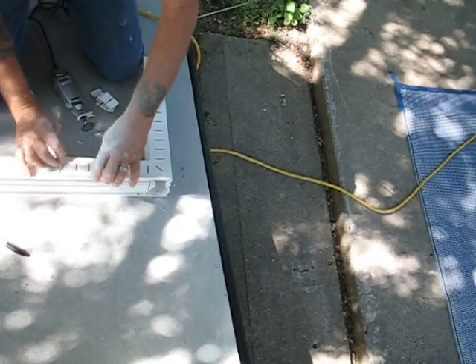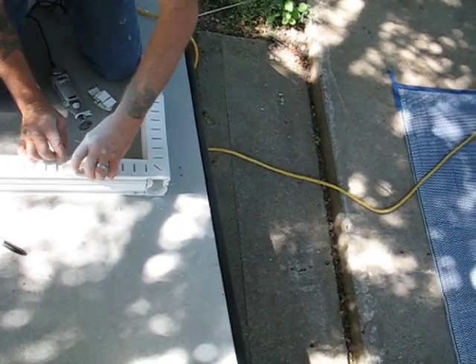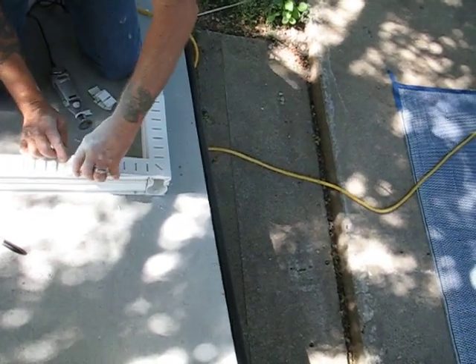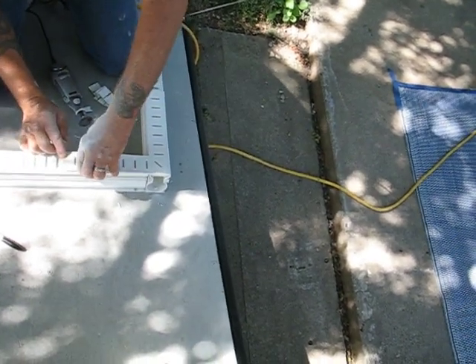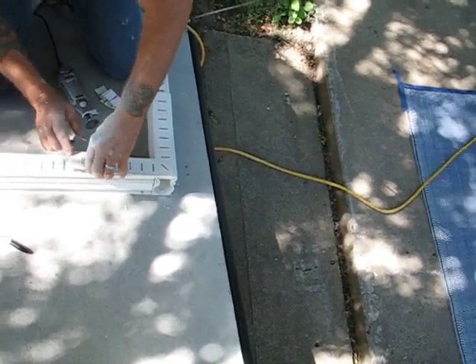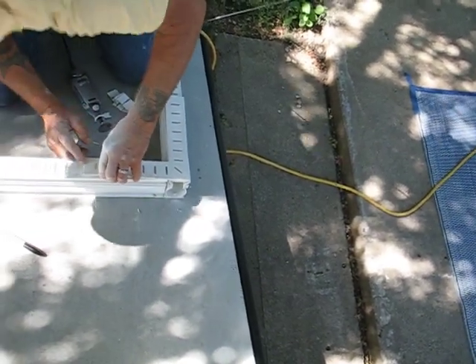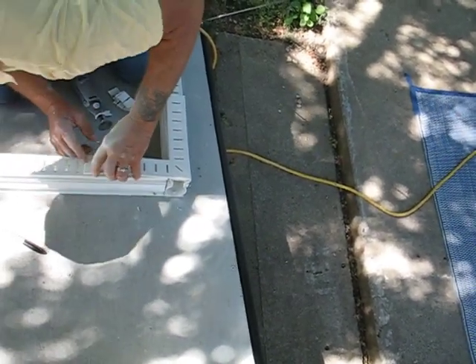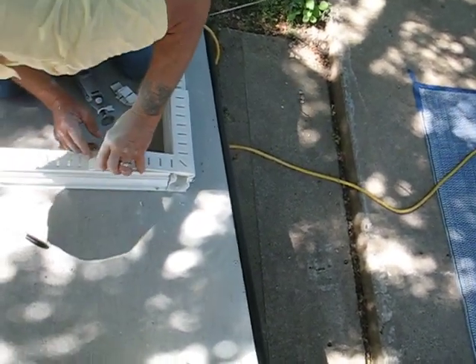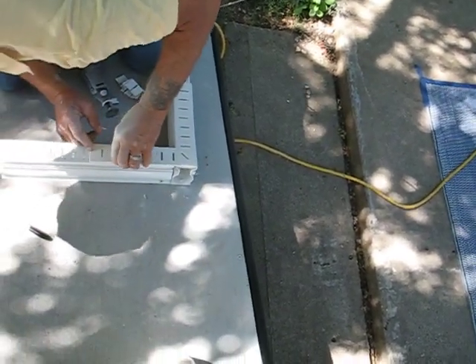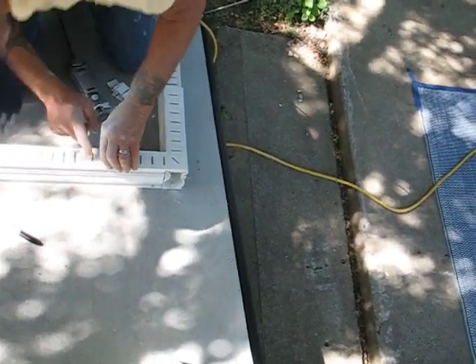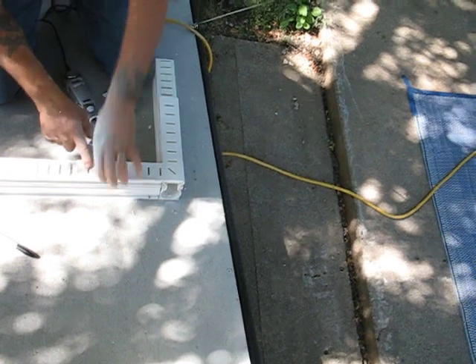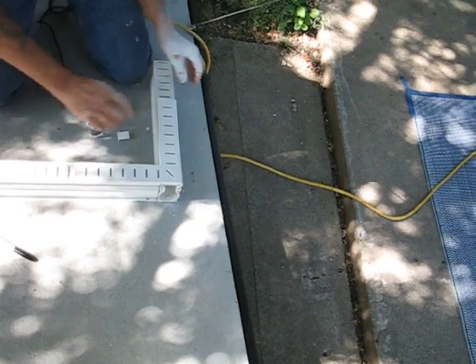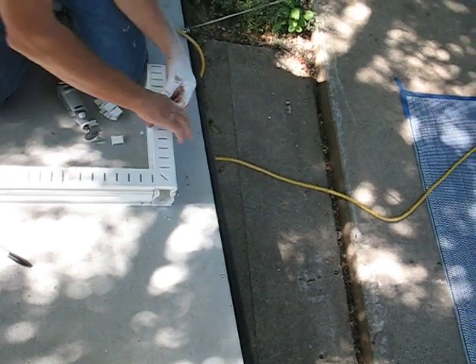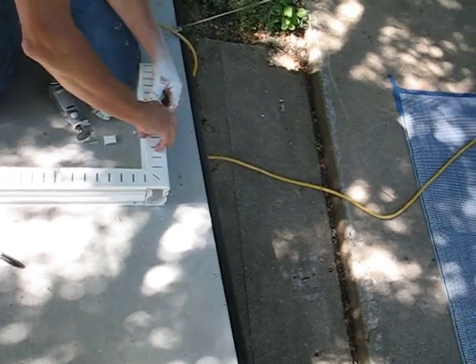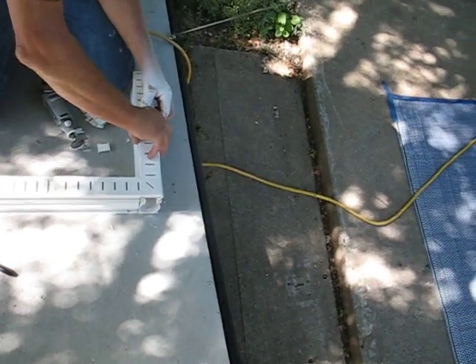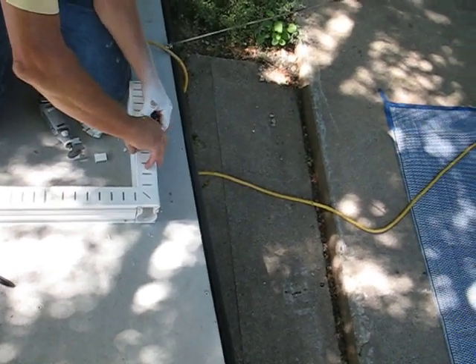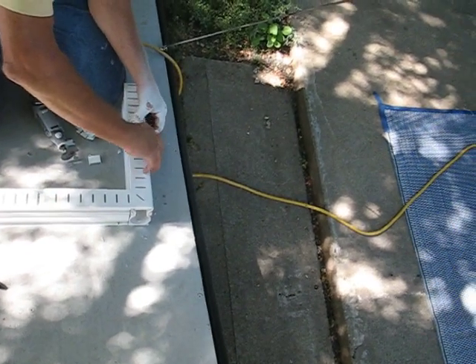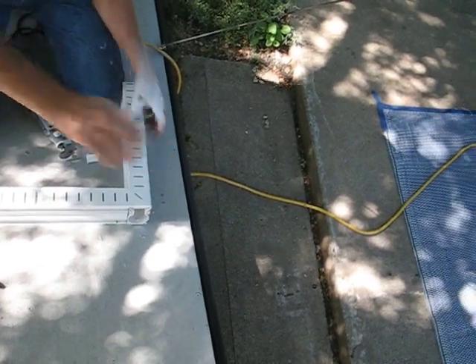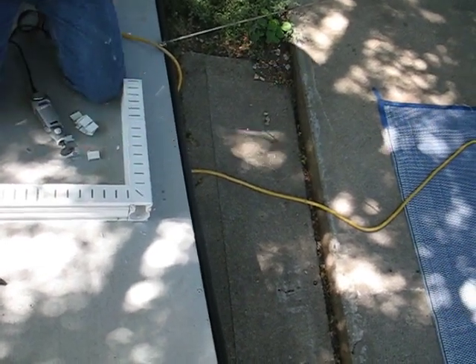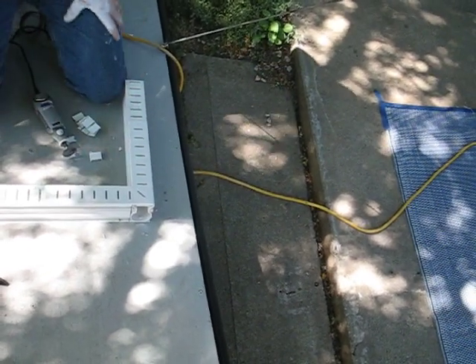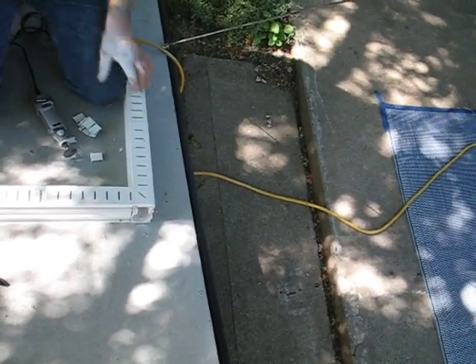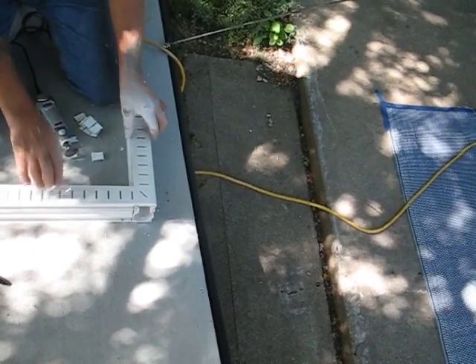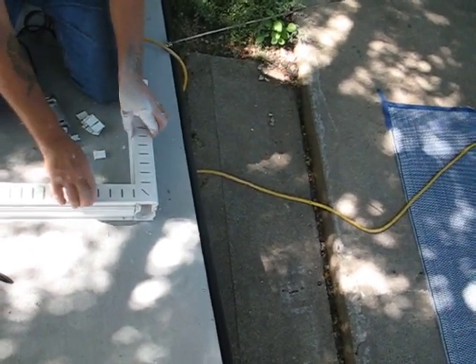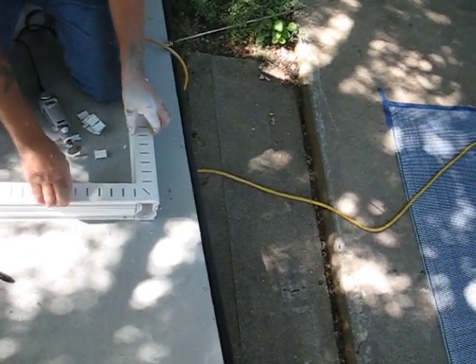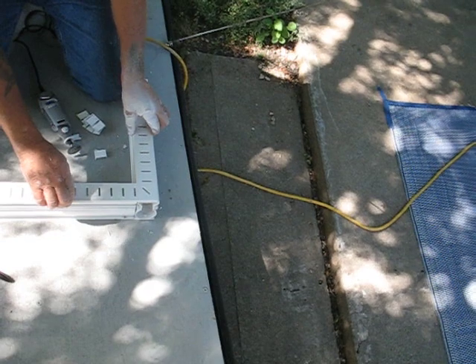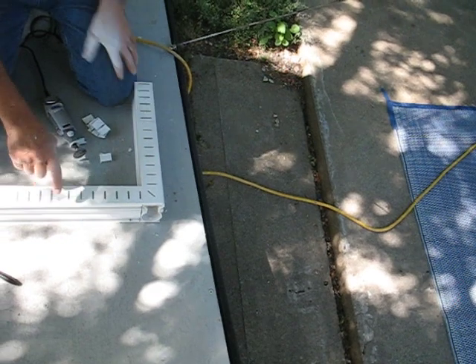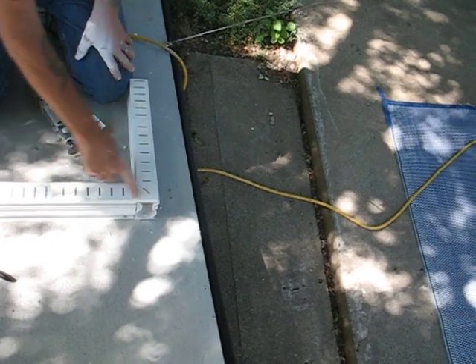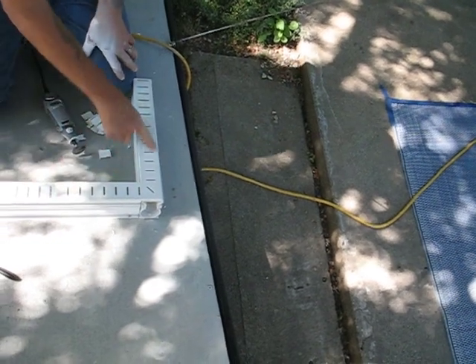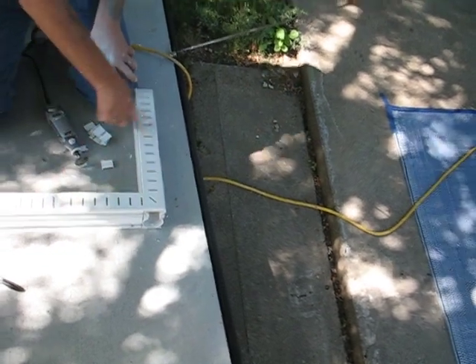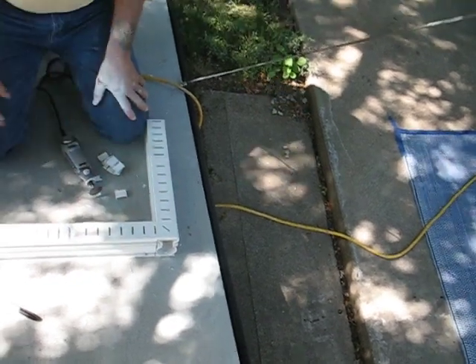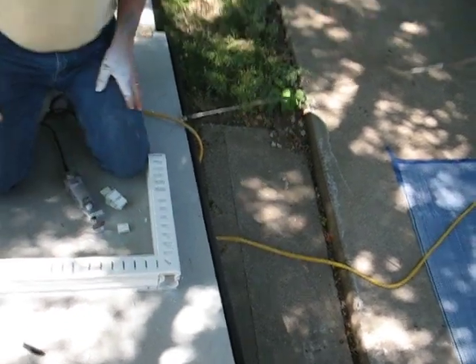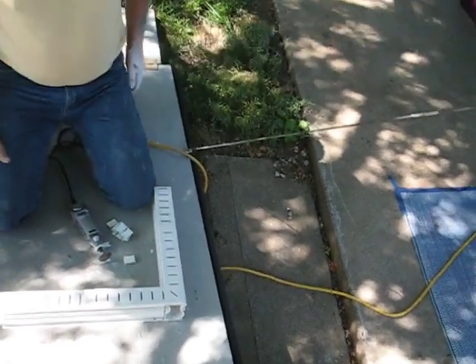Then slightly go to this side — that snaps in — and slightly go to this side — that snaps in. And there you go. You've got your 90-degree corner all in one piece.